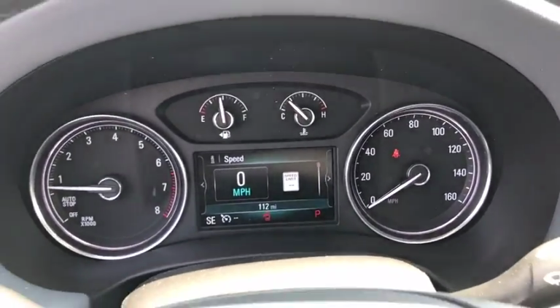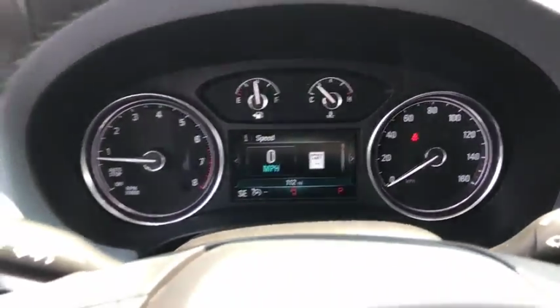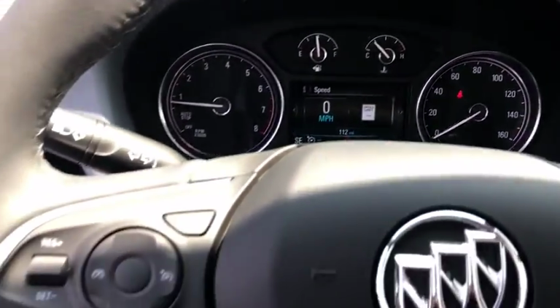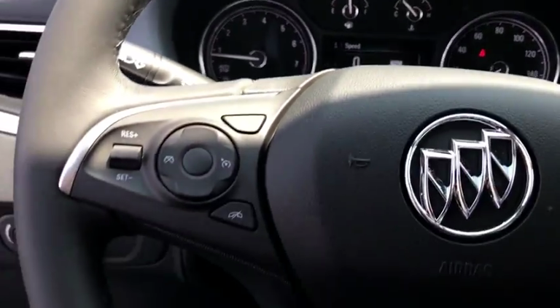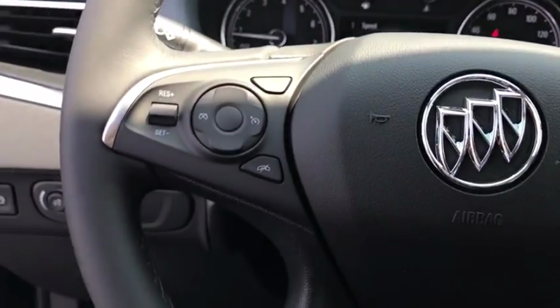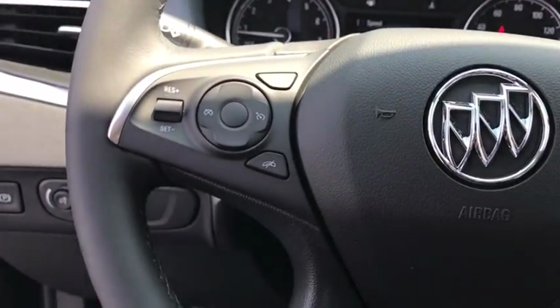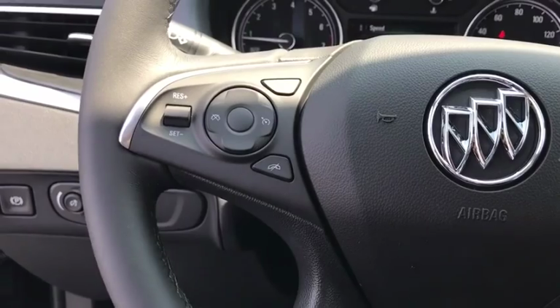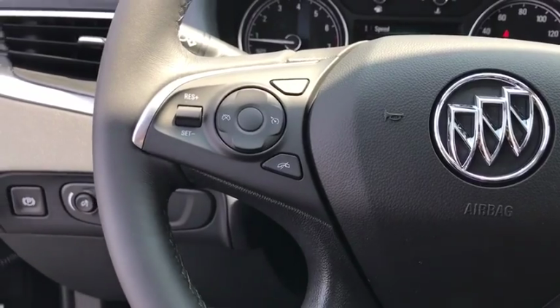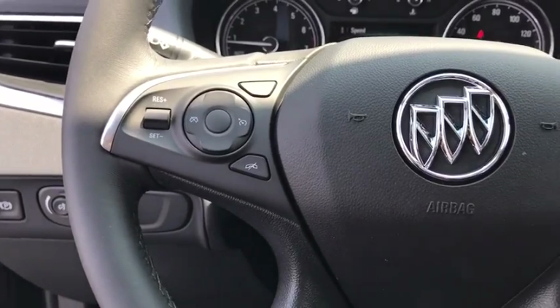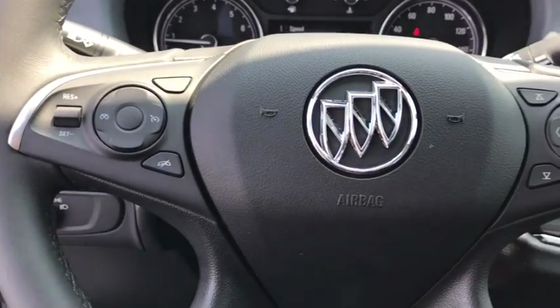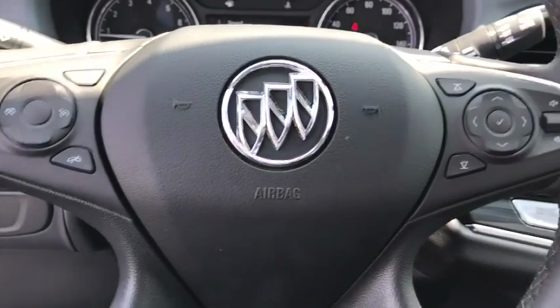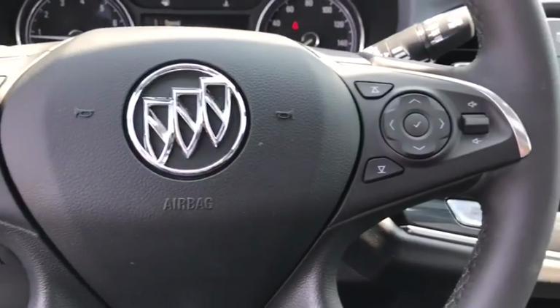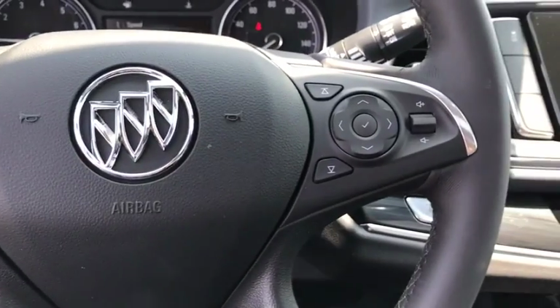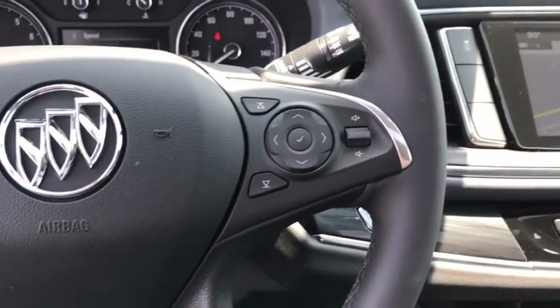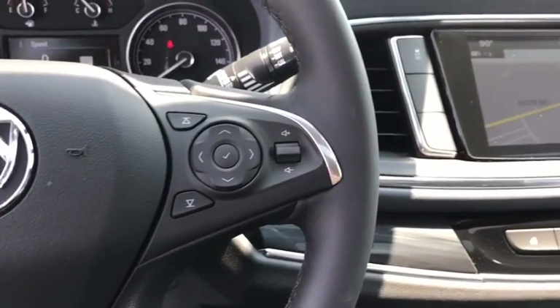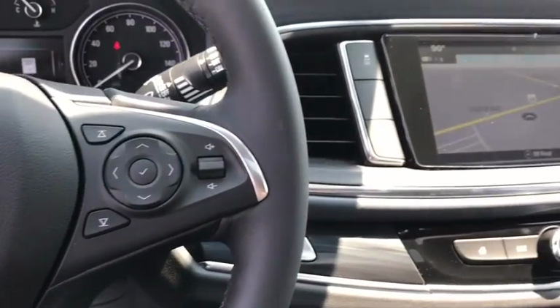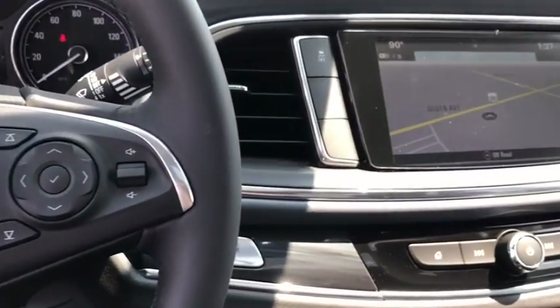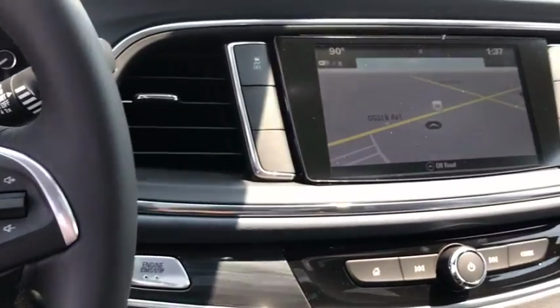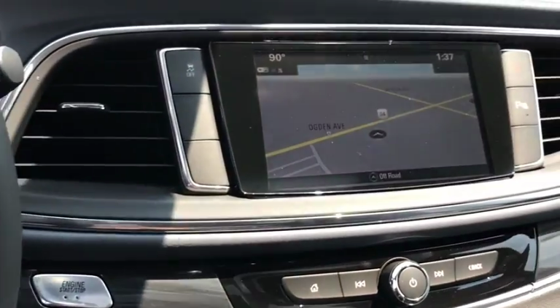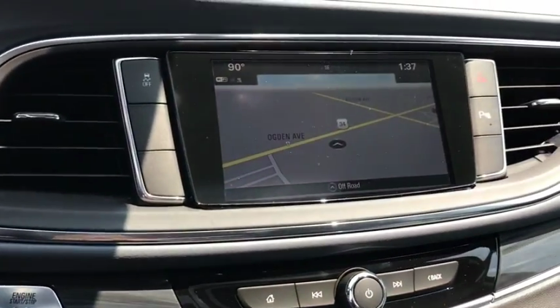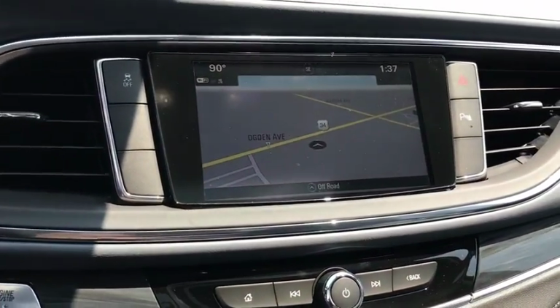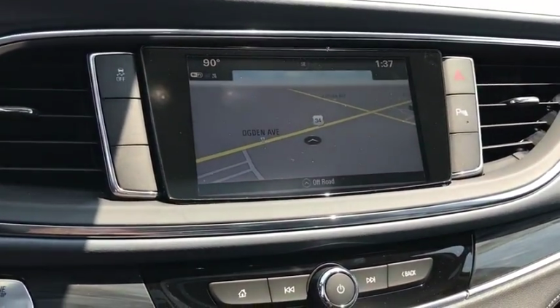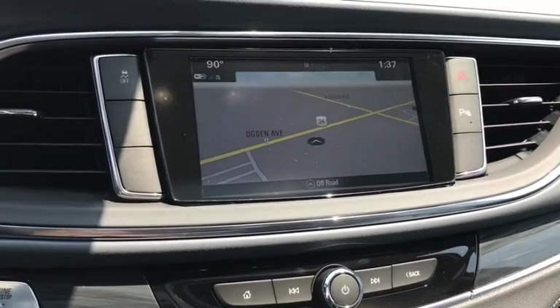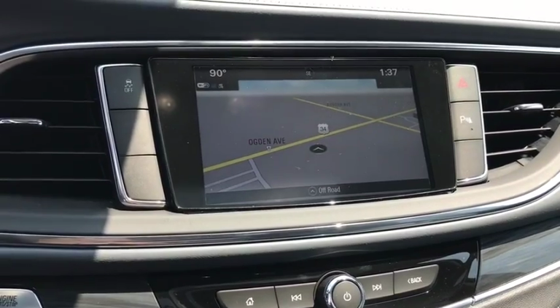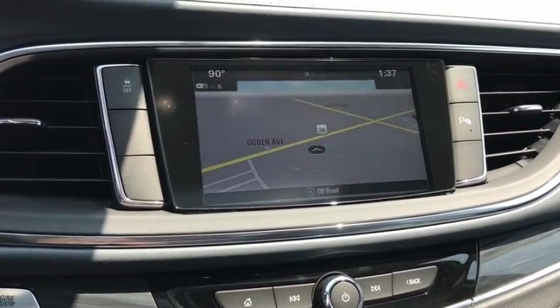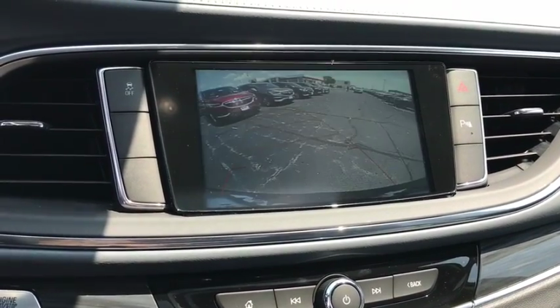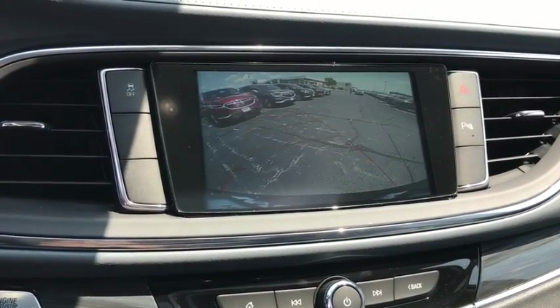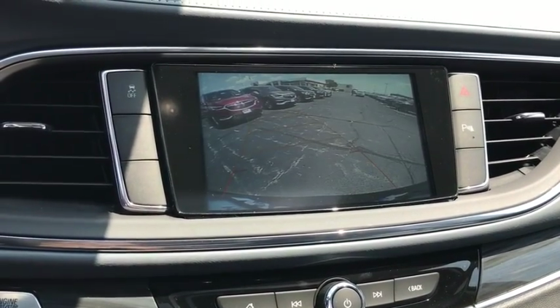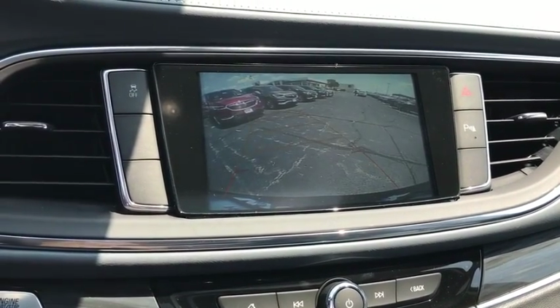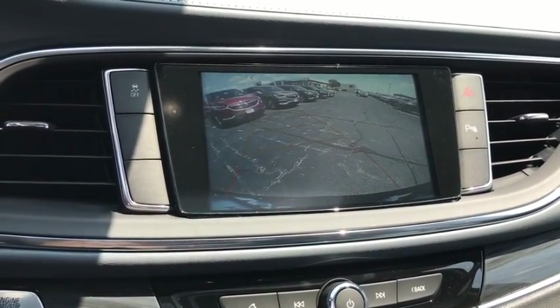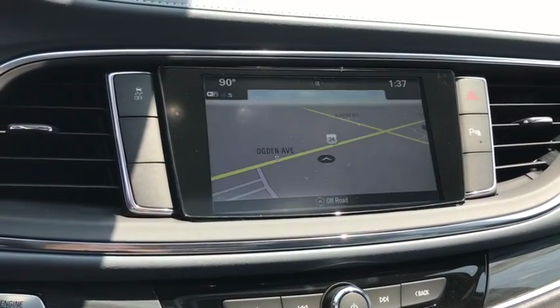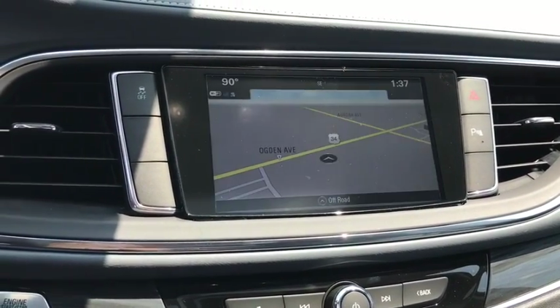Leather wrapped steering wheel, adjustable steering wheel, power steering, auto dimming rear view mirror, four wheel disc brakes, keyless start, cruise control, aluminum wheels, floor mats.